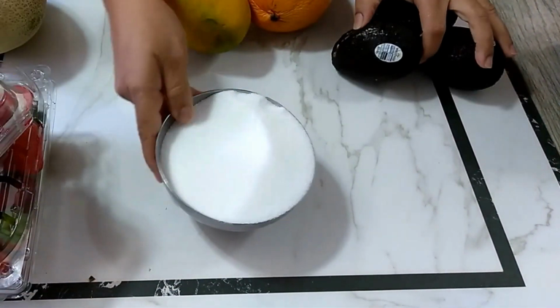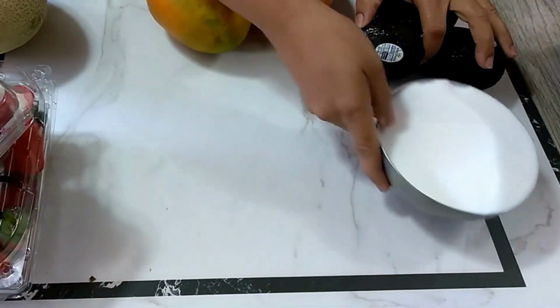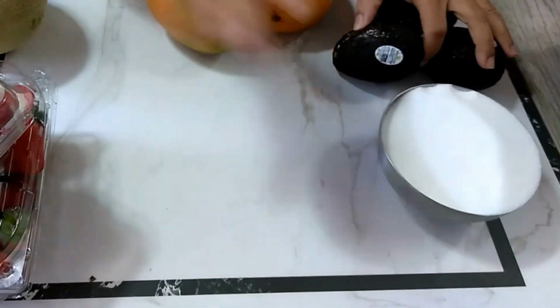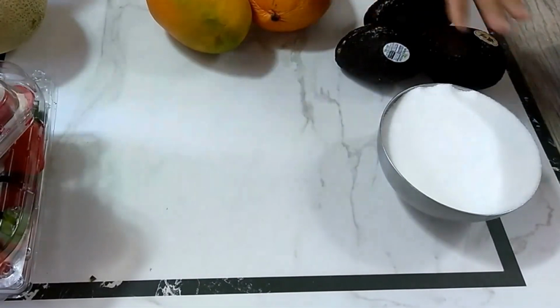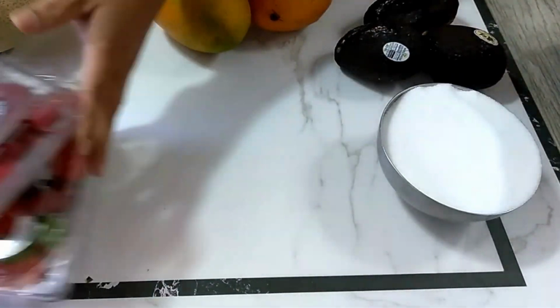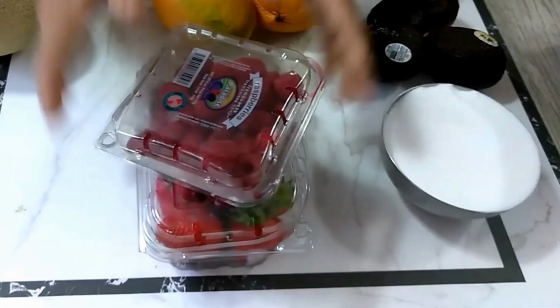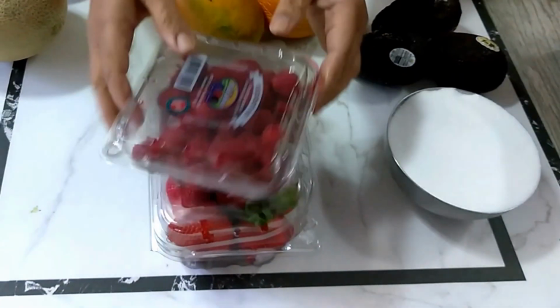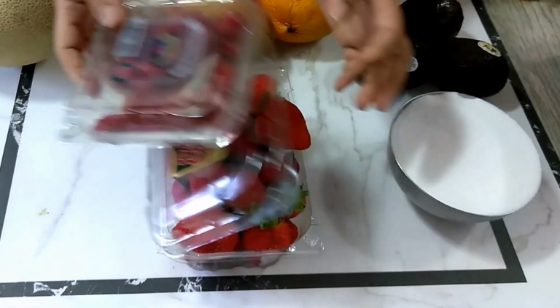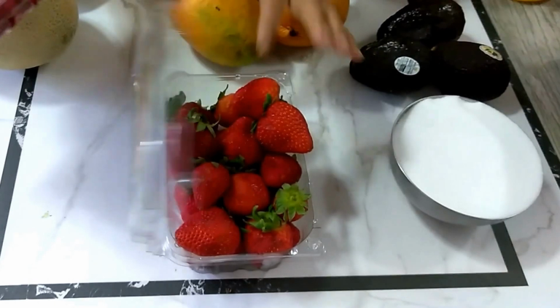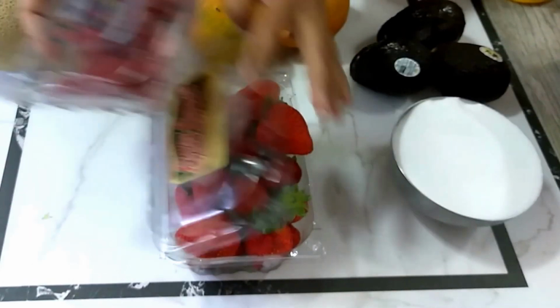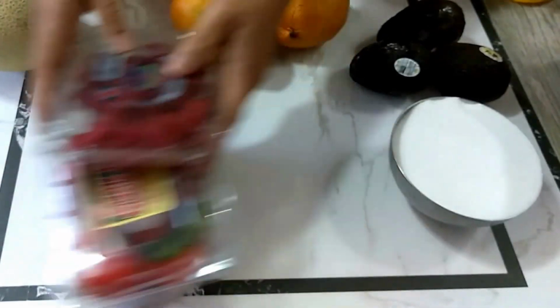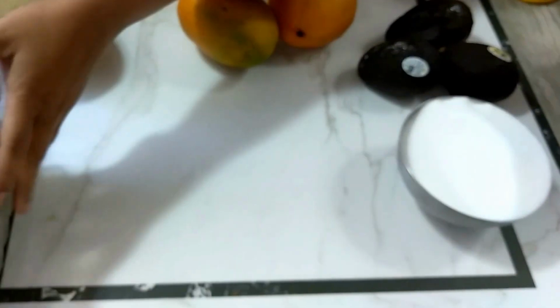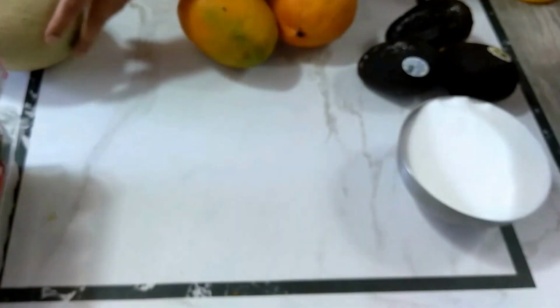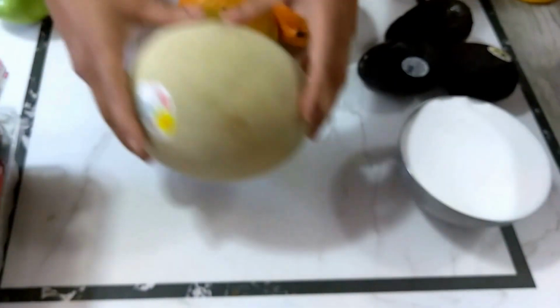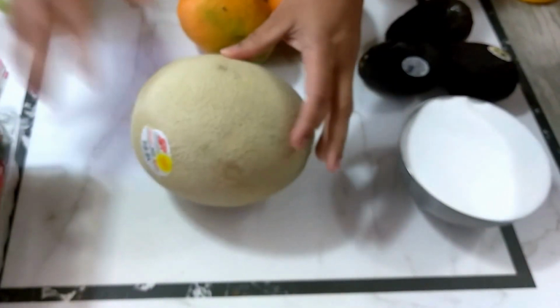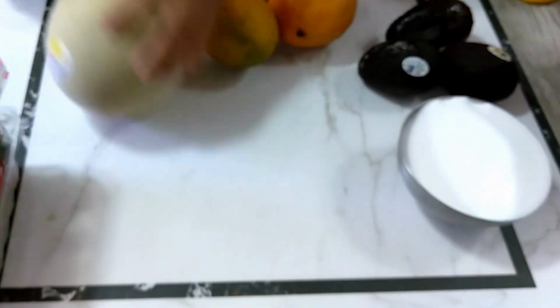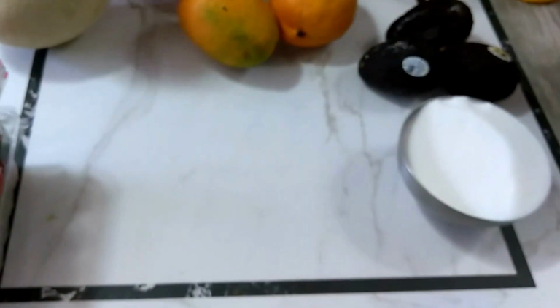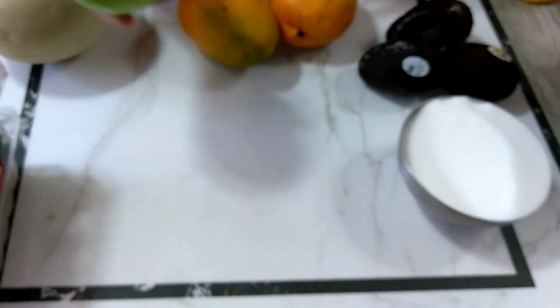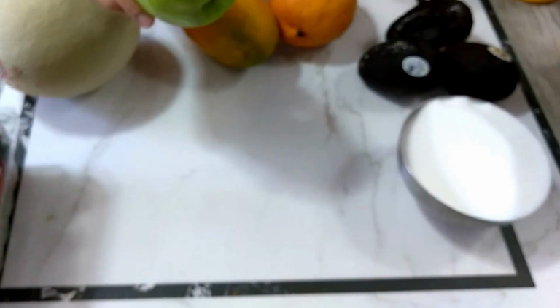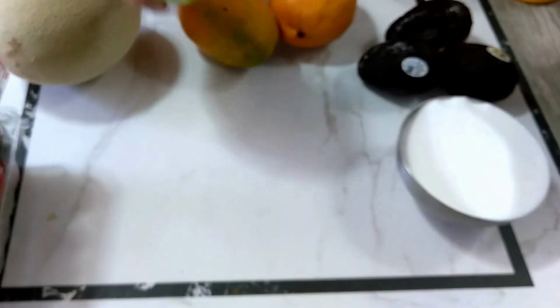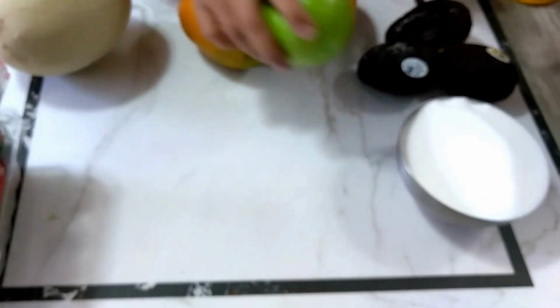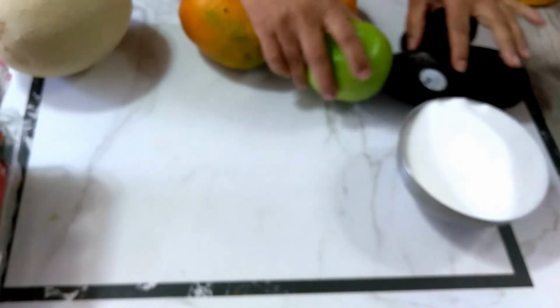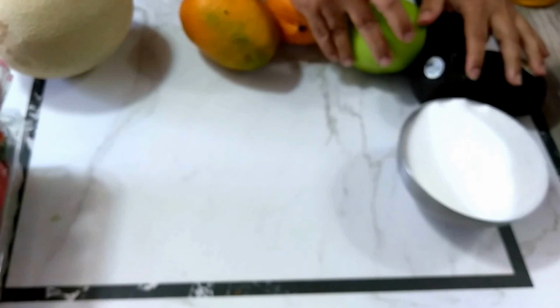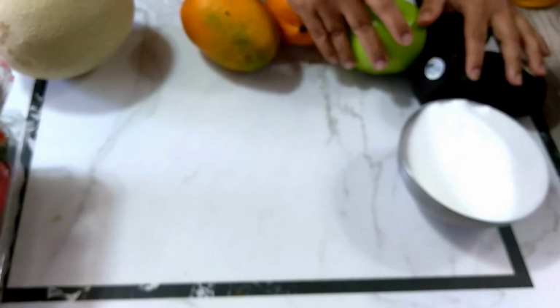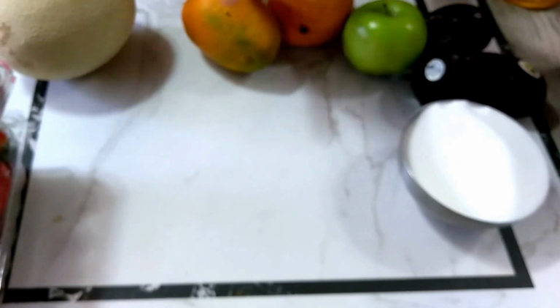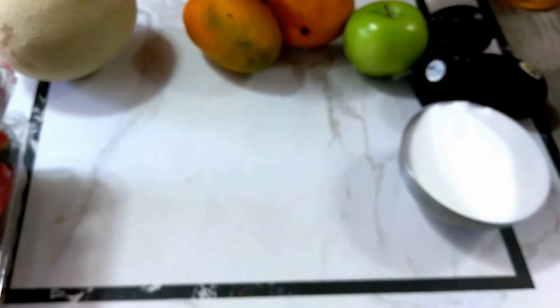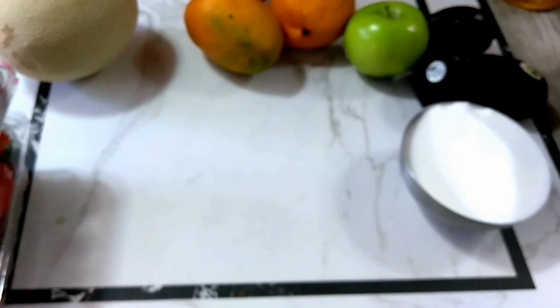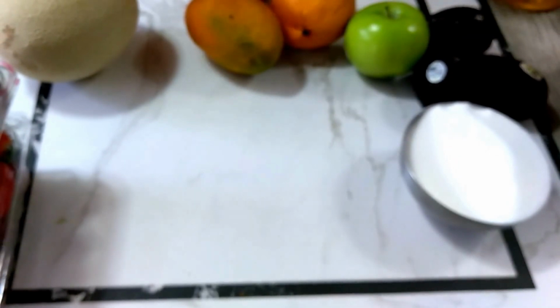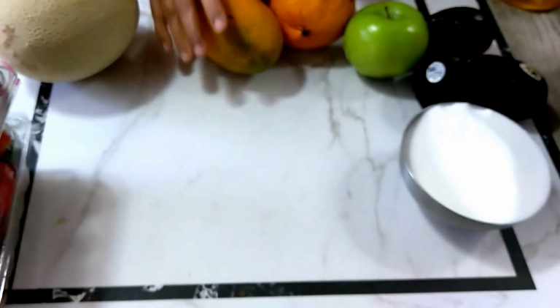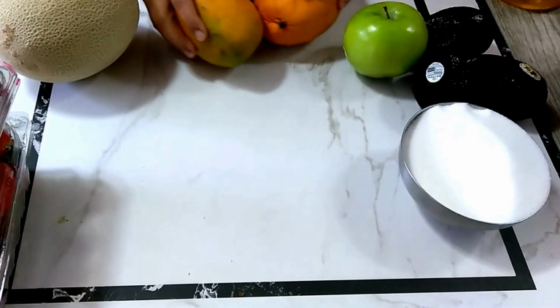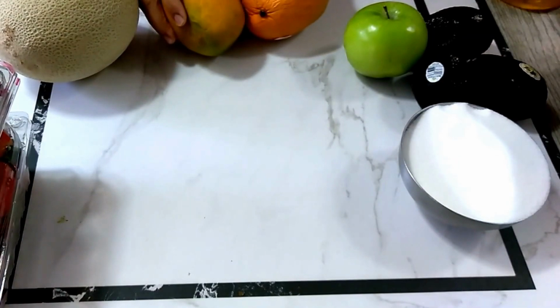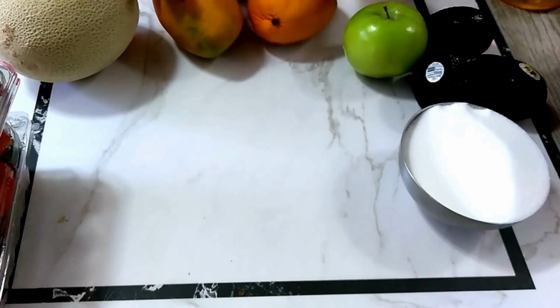I have some sugar, strawberries and raspberries, a cantaloupe, some green apple that I may use with avocado — I'm not sure yet — and some ripe mangoes.